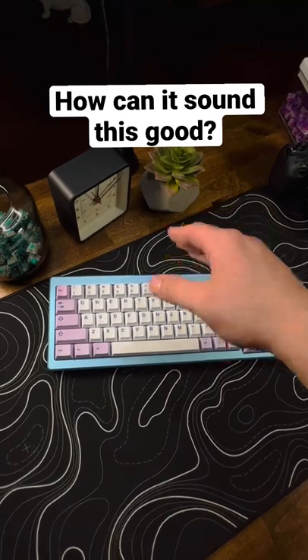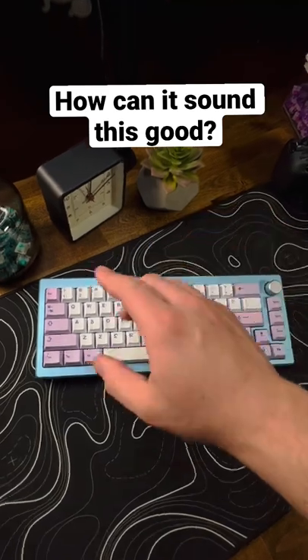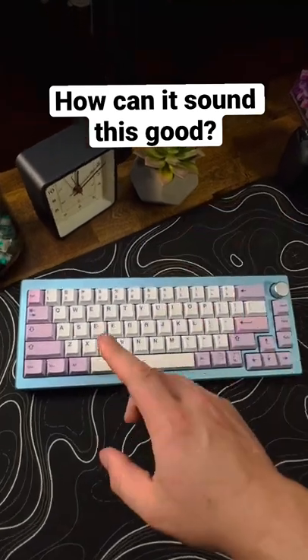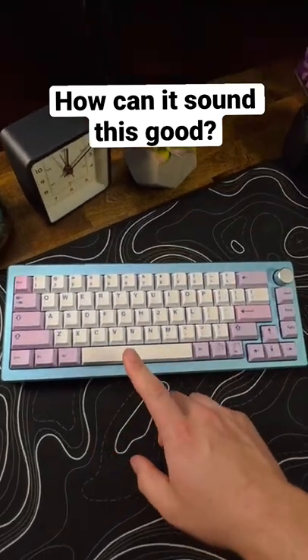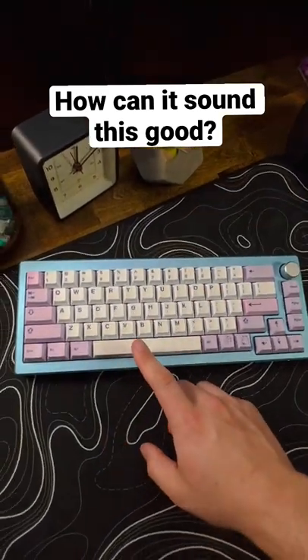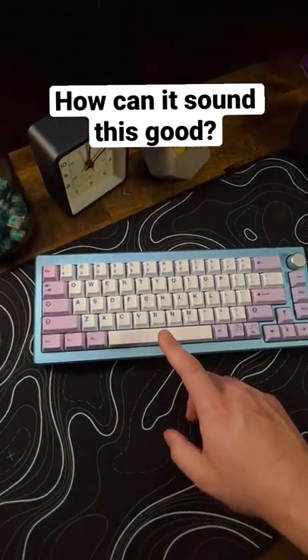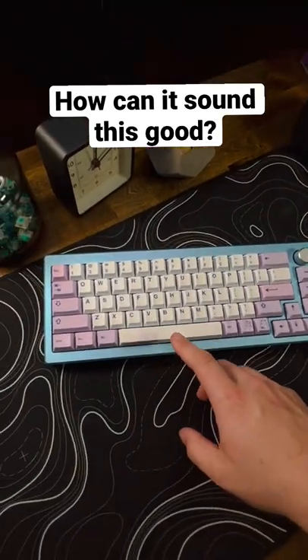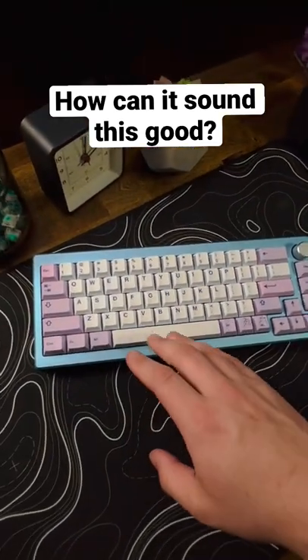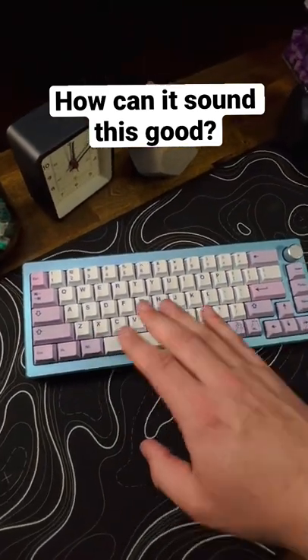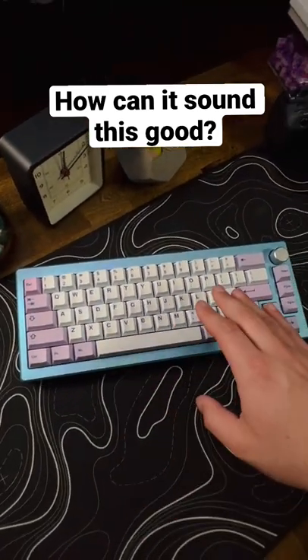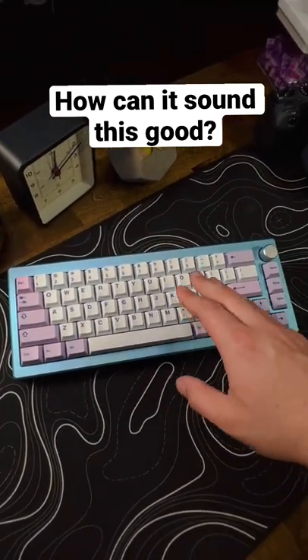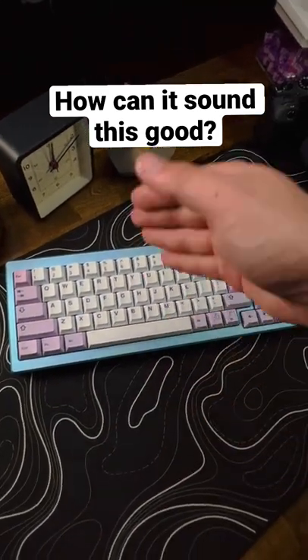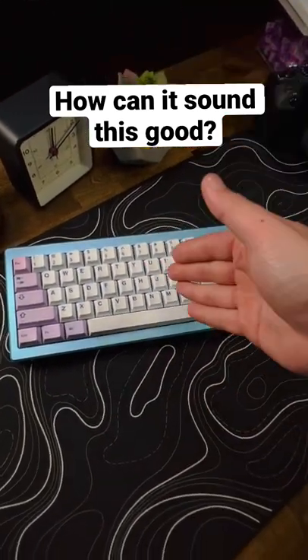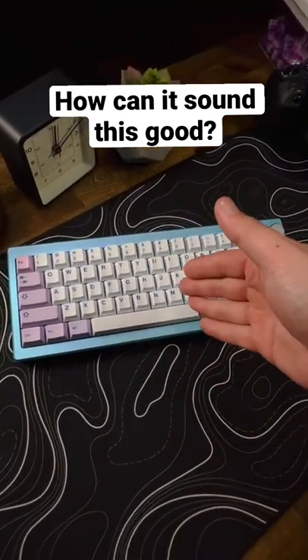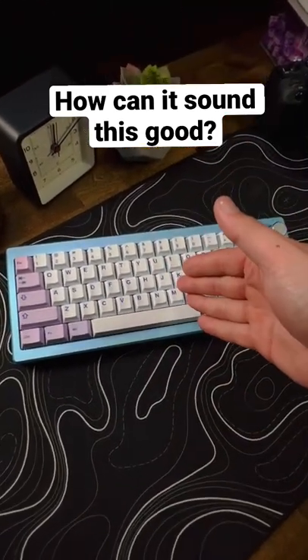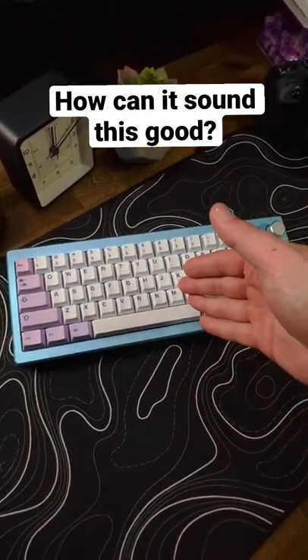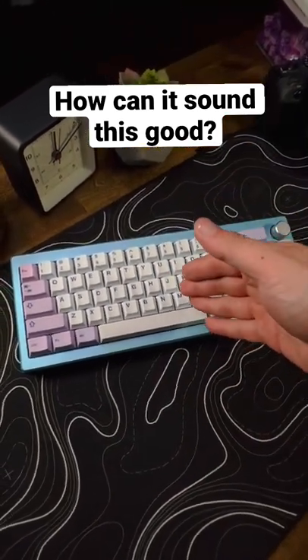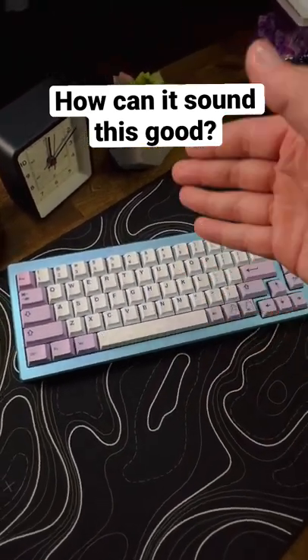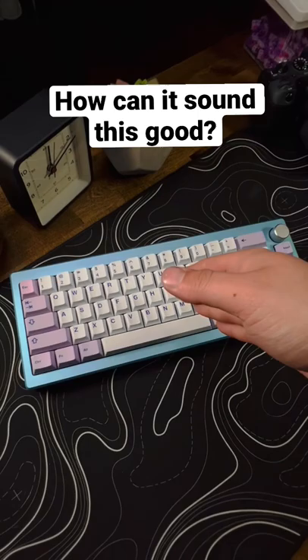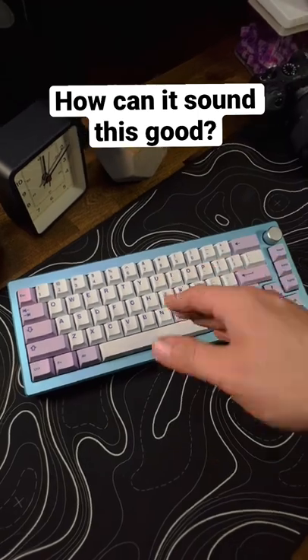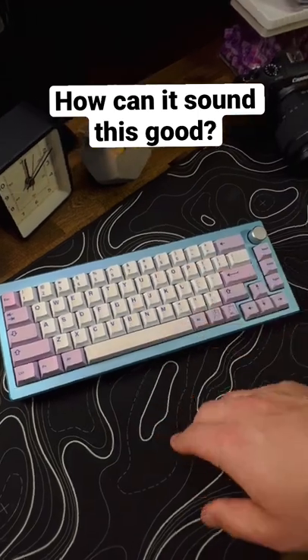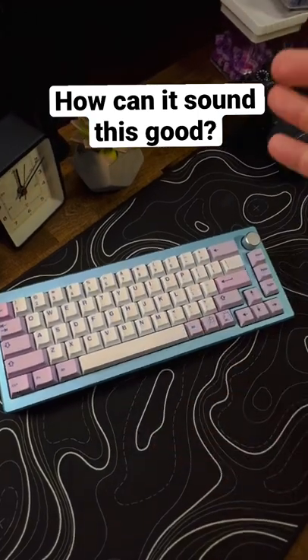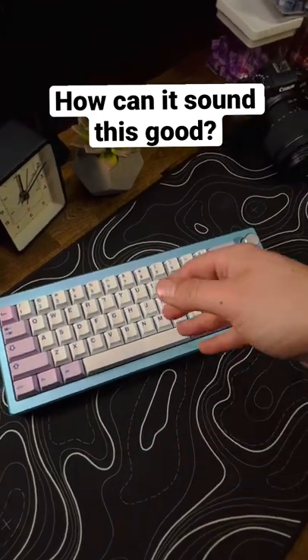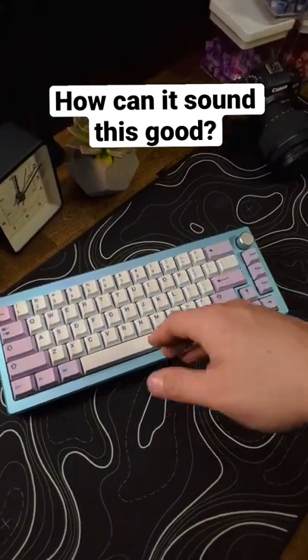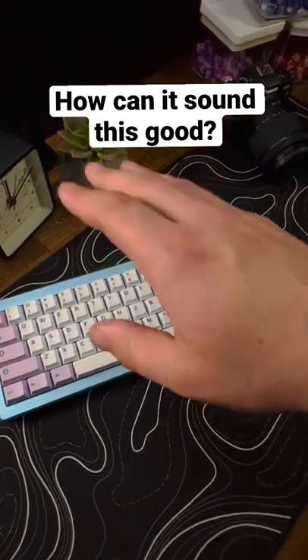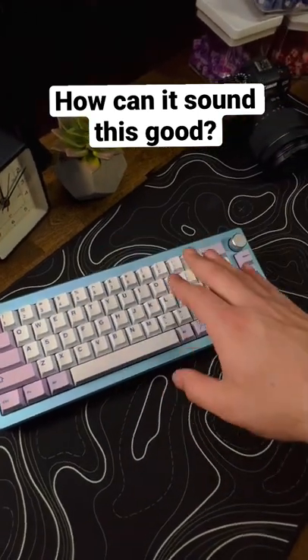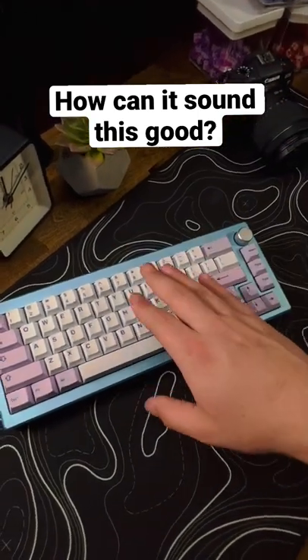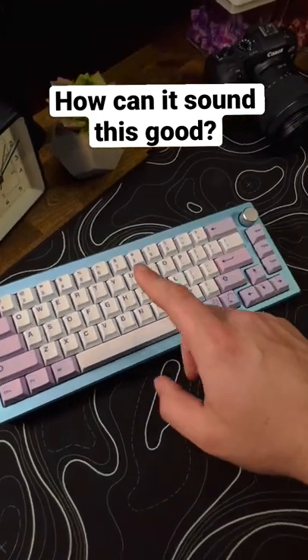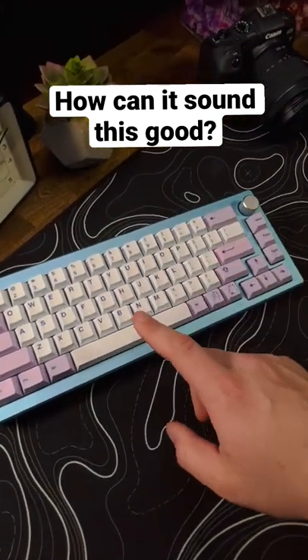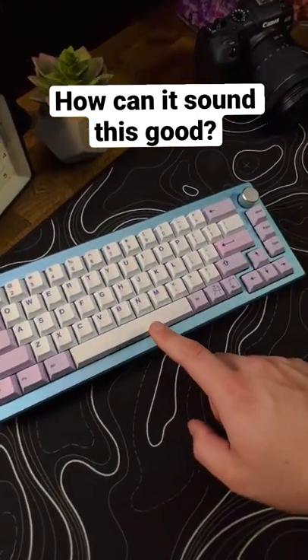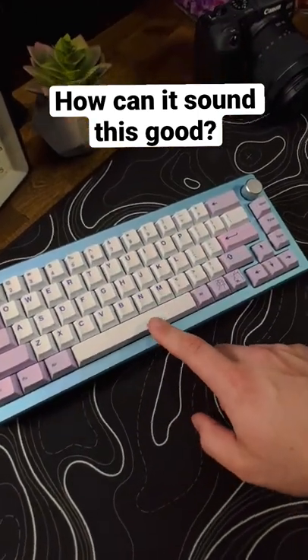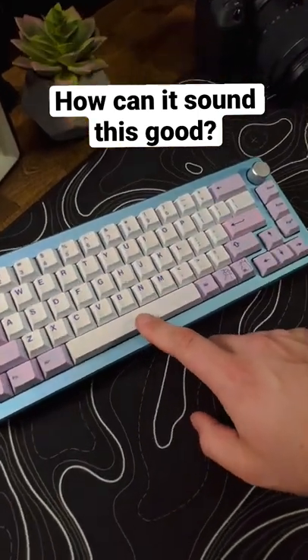The spacebar on this thing sounds so good. I have a full video if you want to go check it out — it'll be in the description, or you can go find my channel. Anyways, I just want to show it off some.